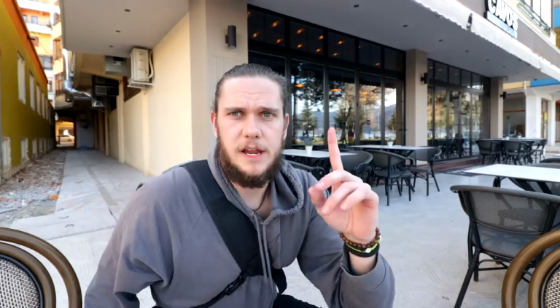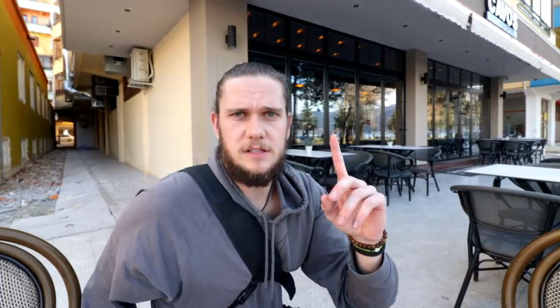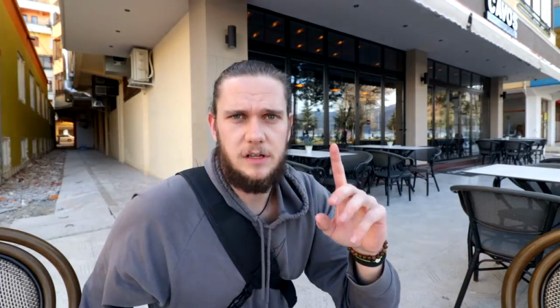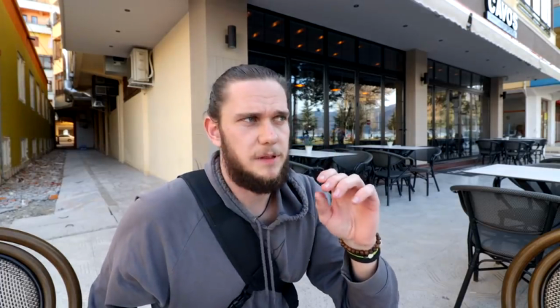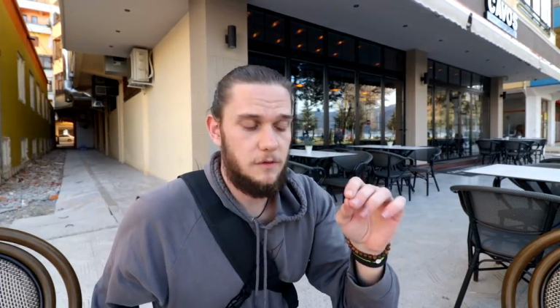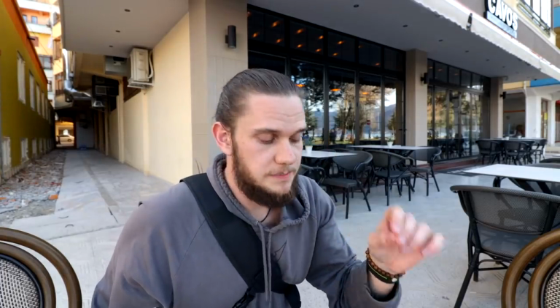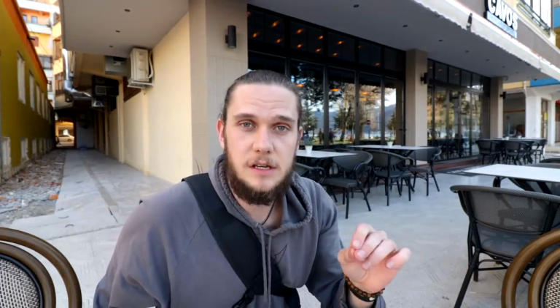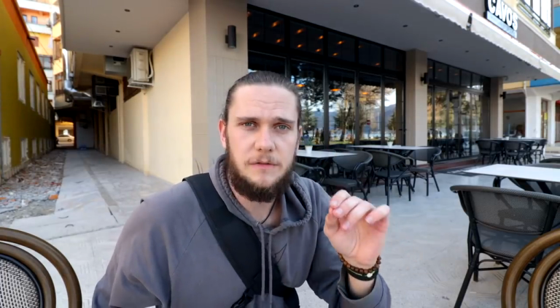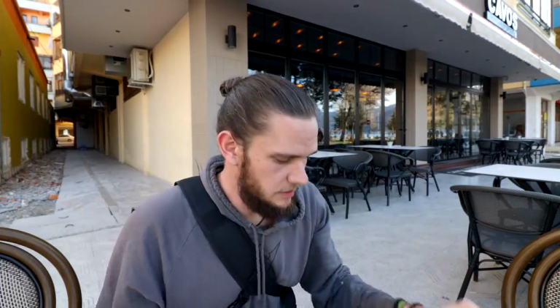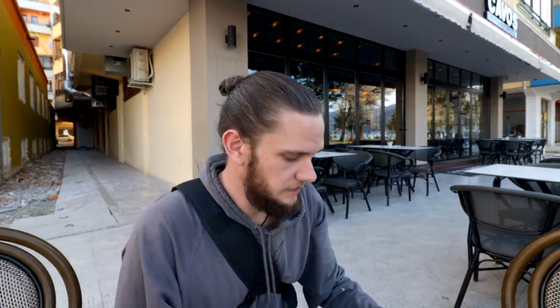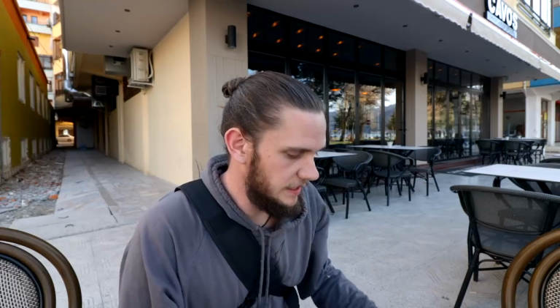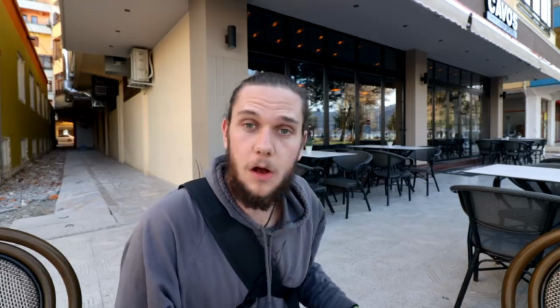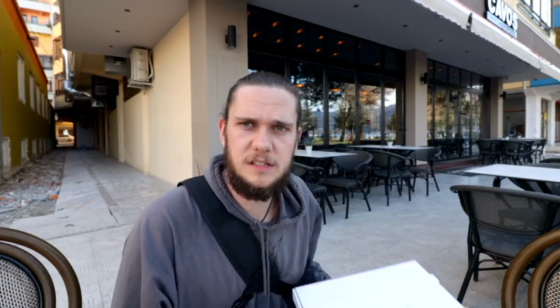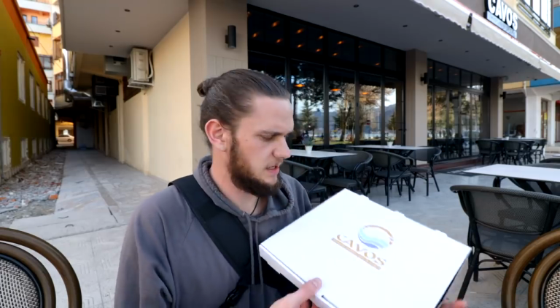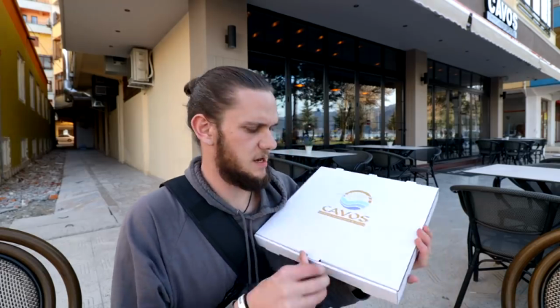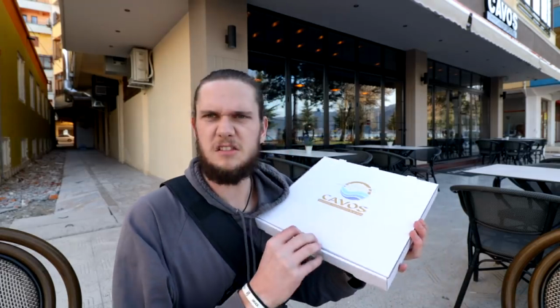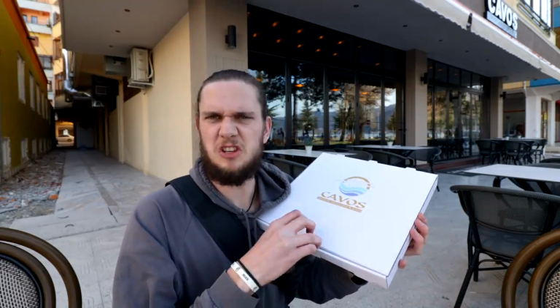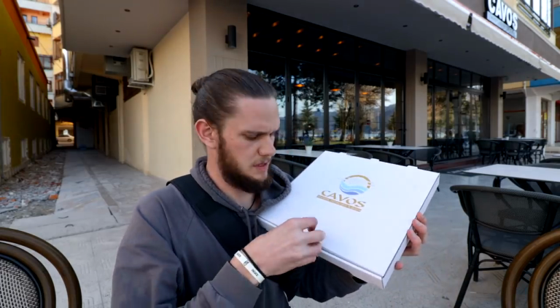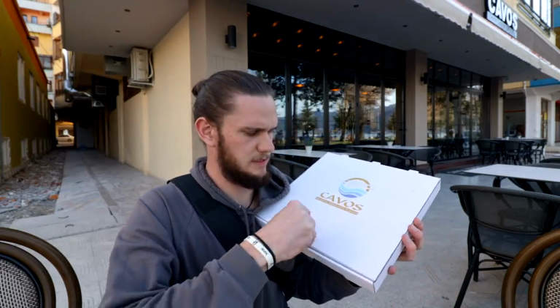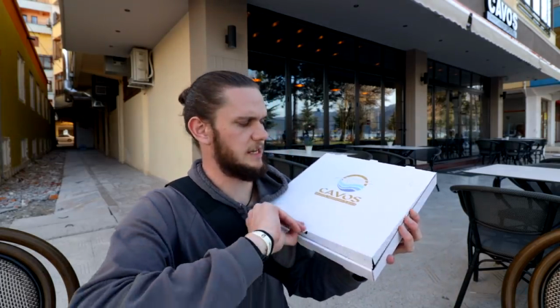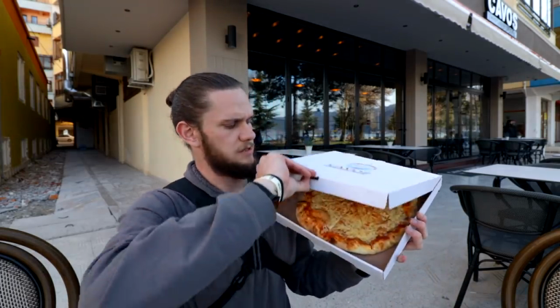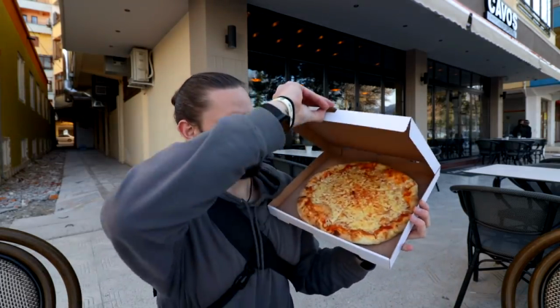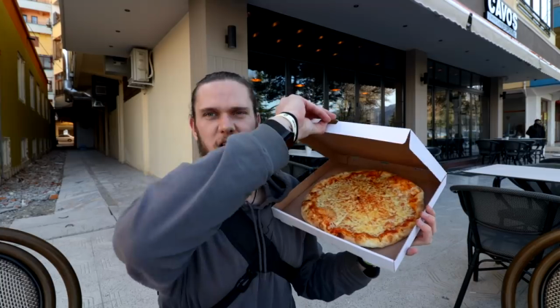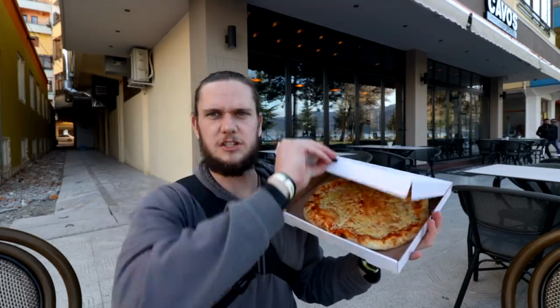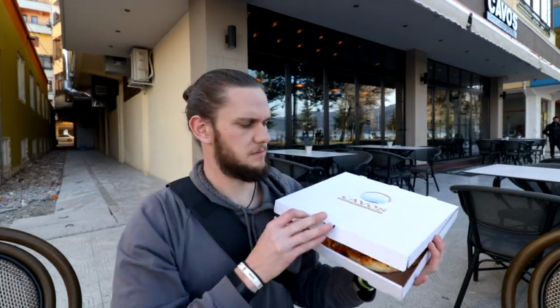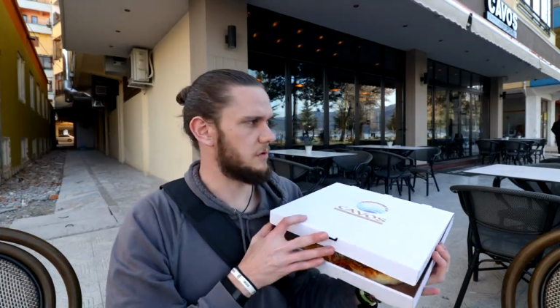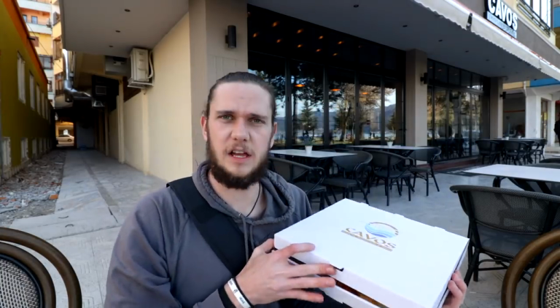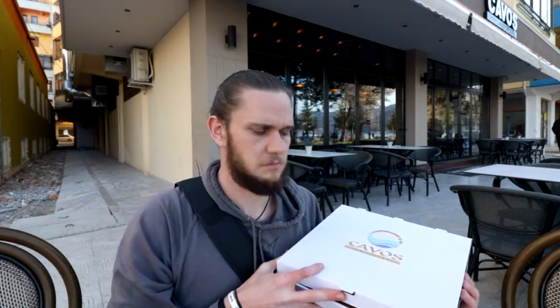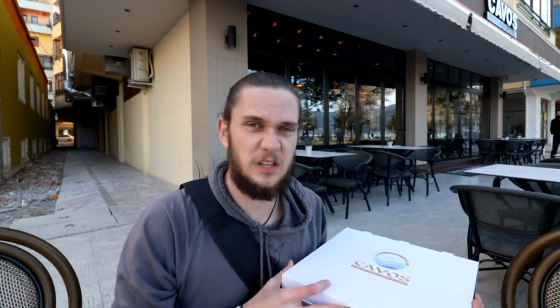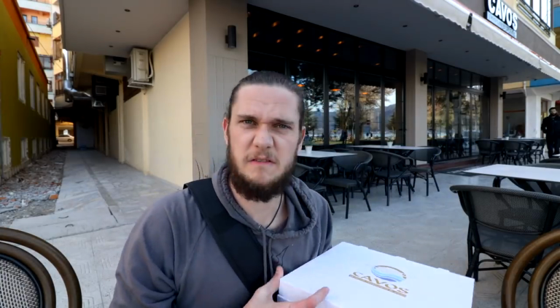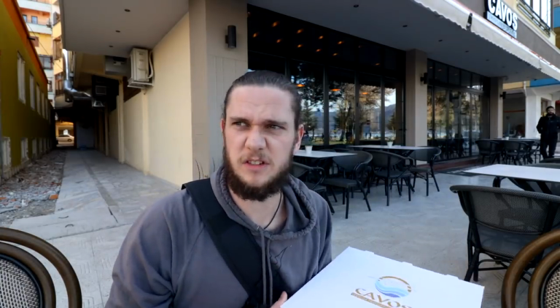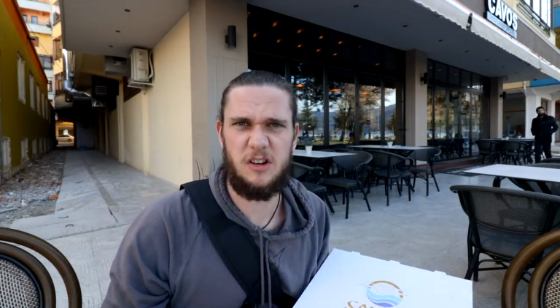Right now I'm outside of a place known for its pizza, and for 250 lek I got a whole pizza. I mean it's not huge but it's not tiny — just classic cheese. 250 lek. You can get 5 of these for 10 euros.